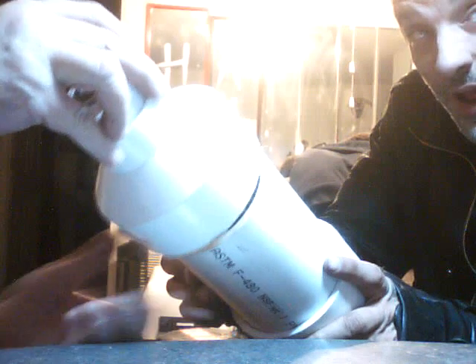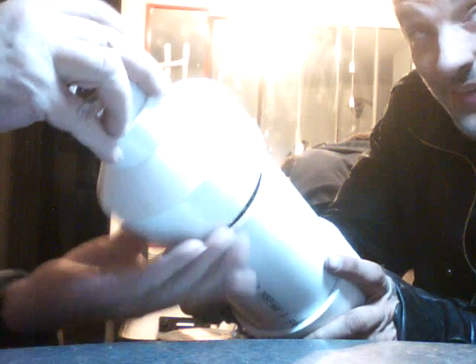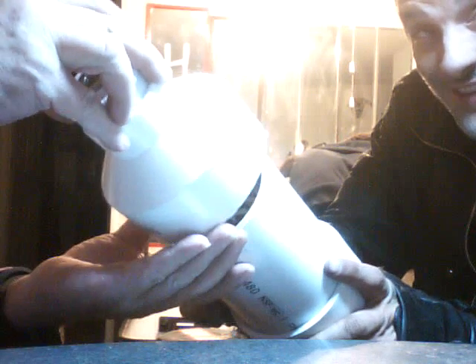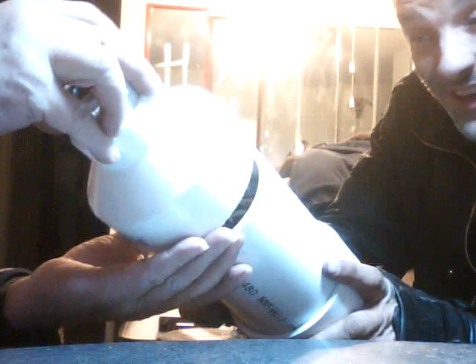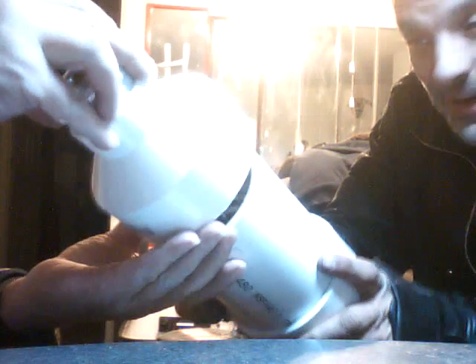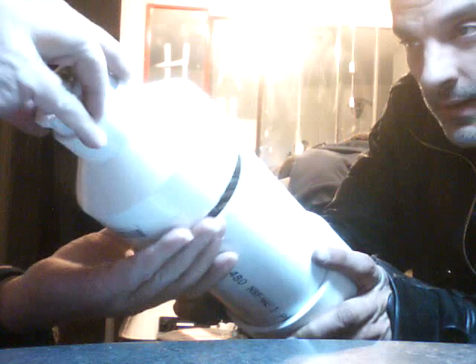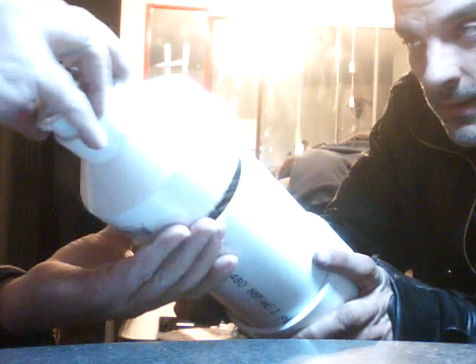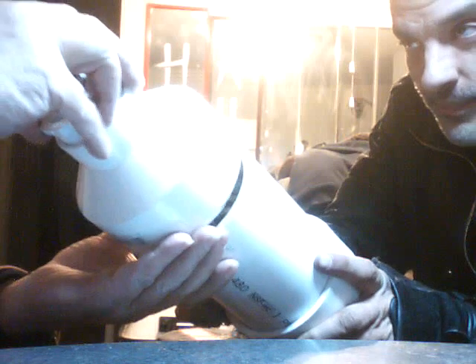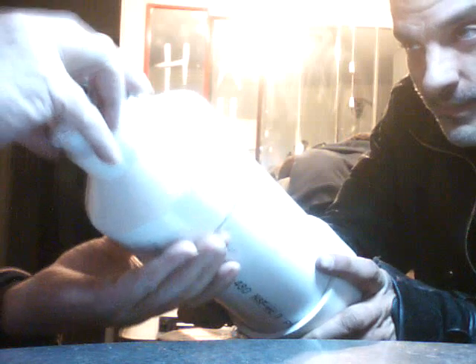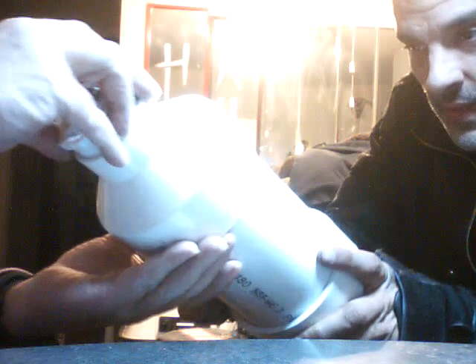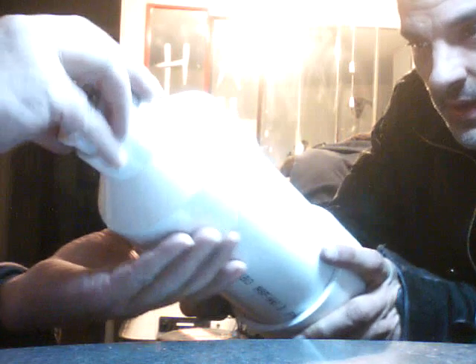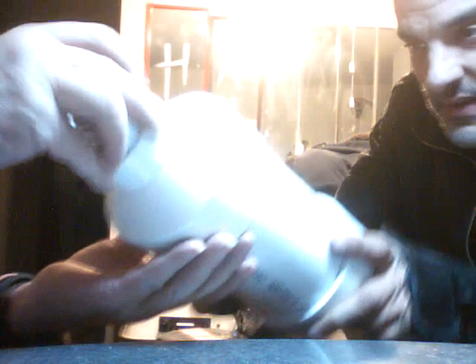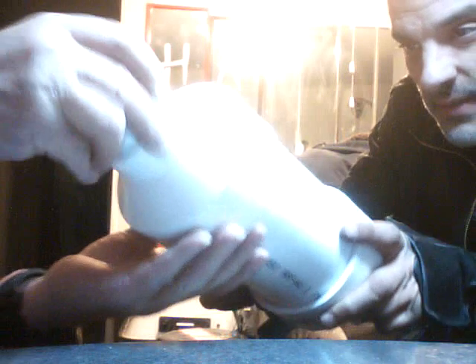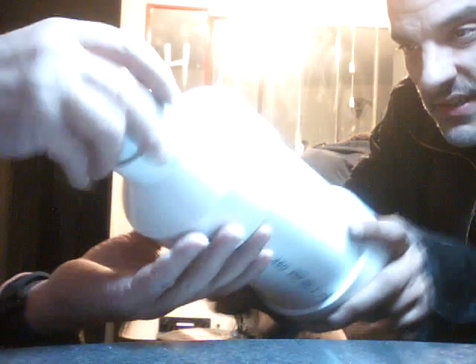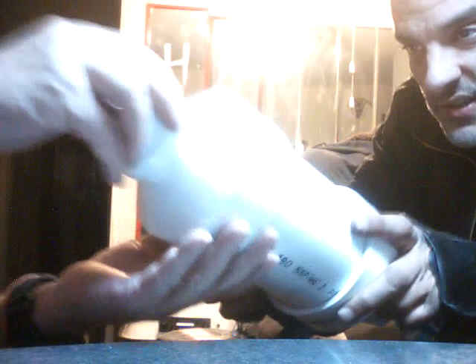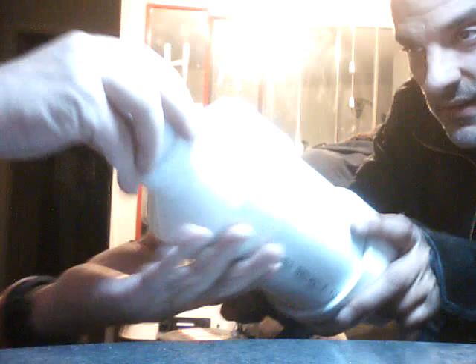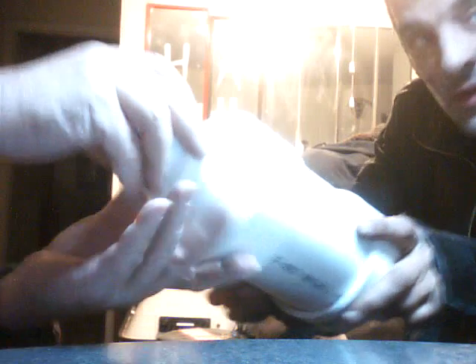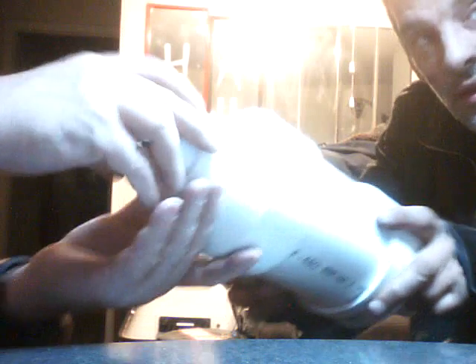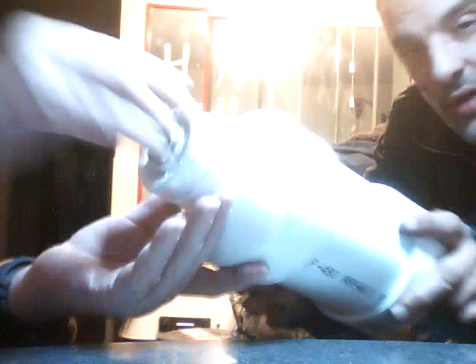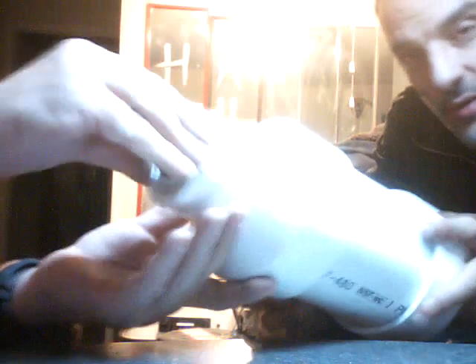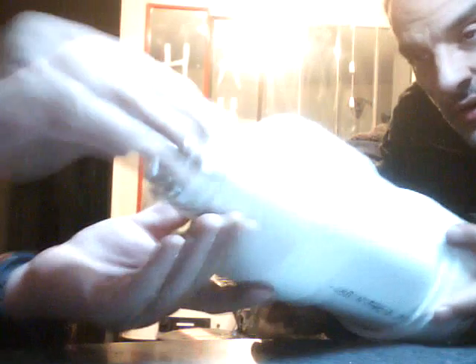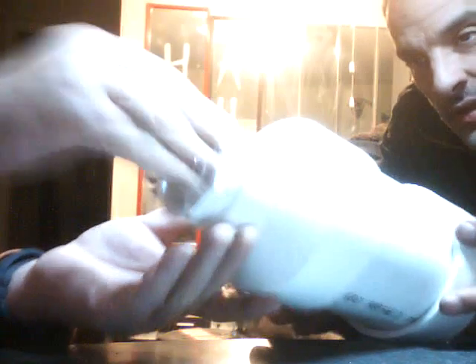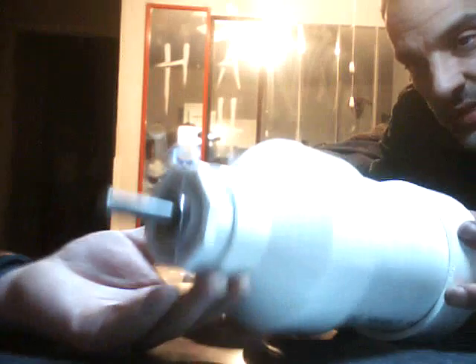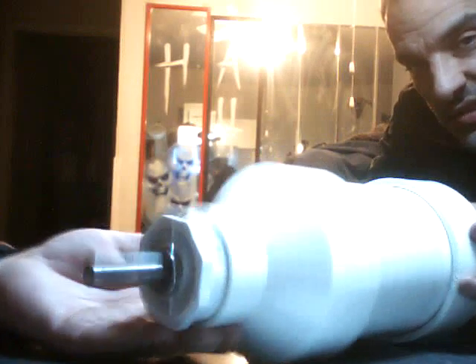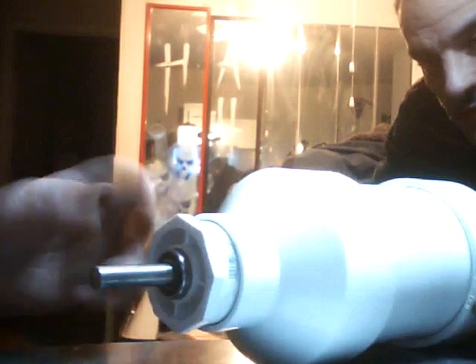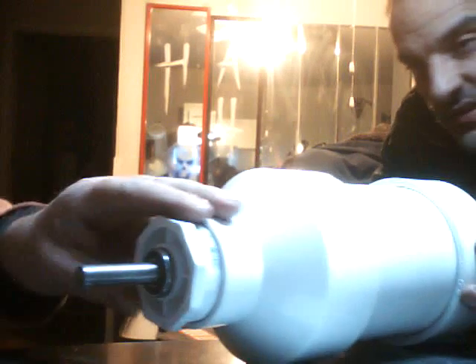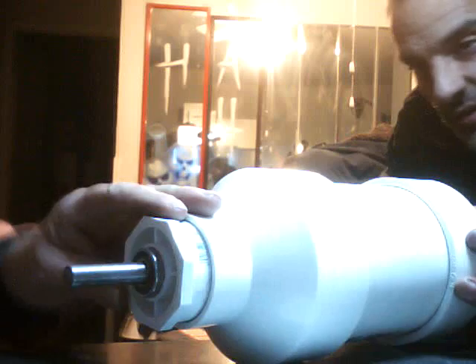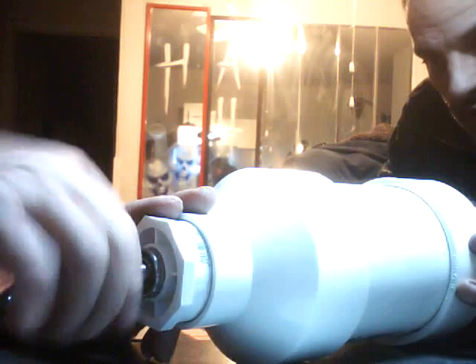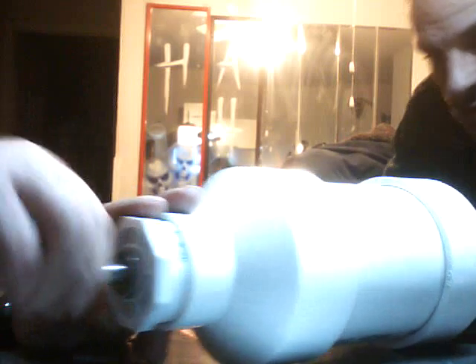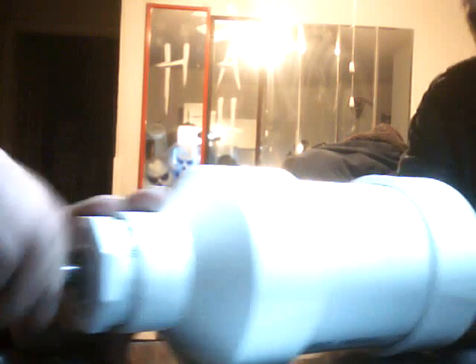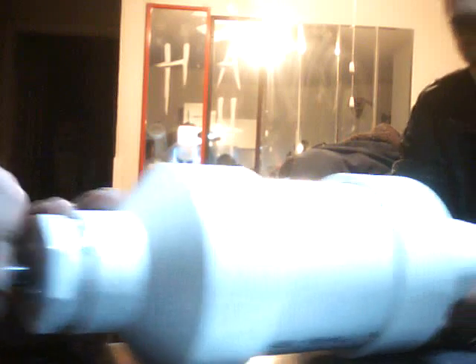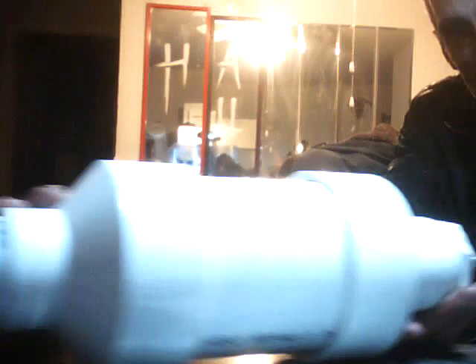This is so exciting. And there is the basic construction of a homemade water hammer. Spin this shaft, fill this thing full of water, and out pops steam.